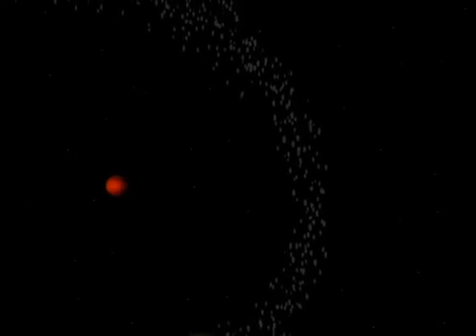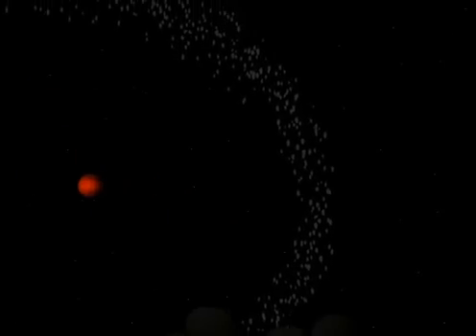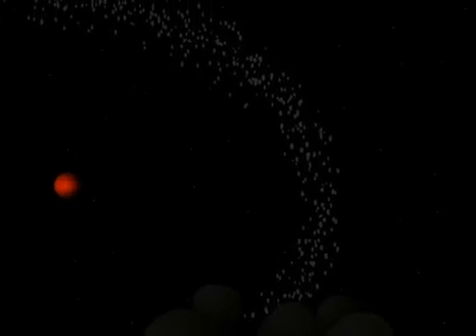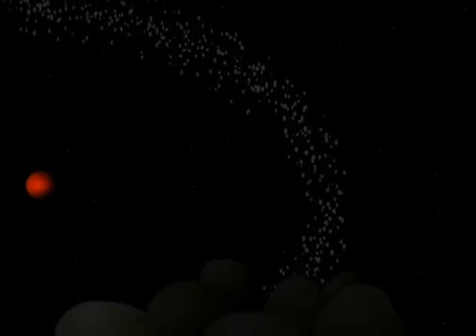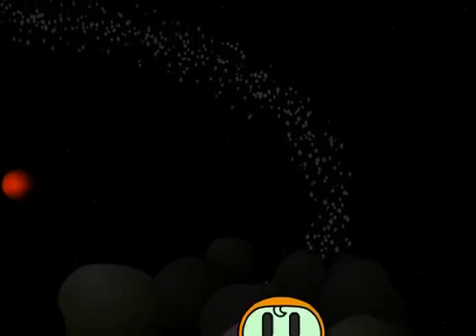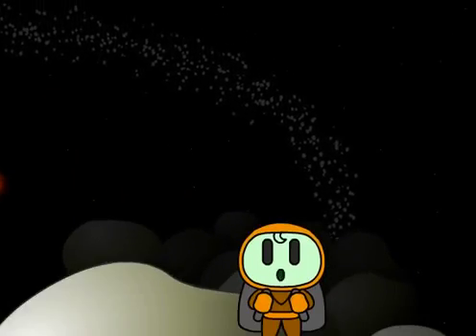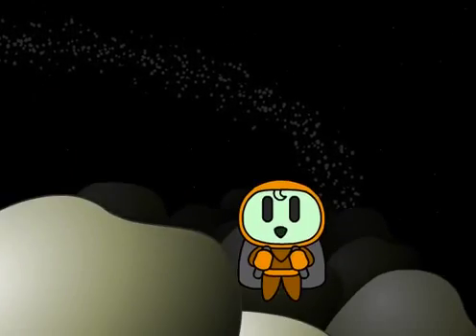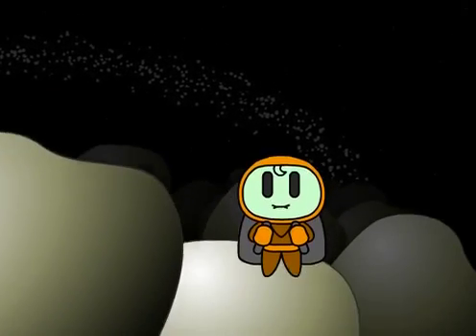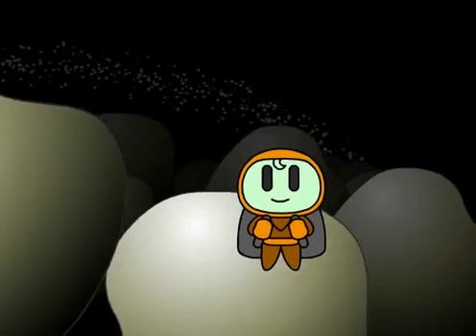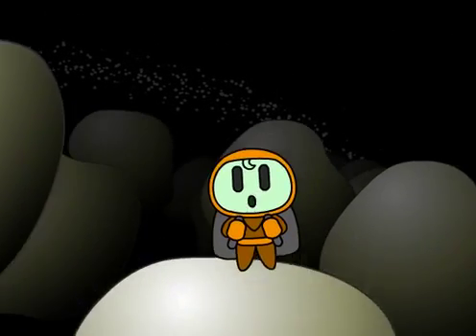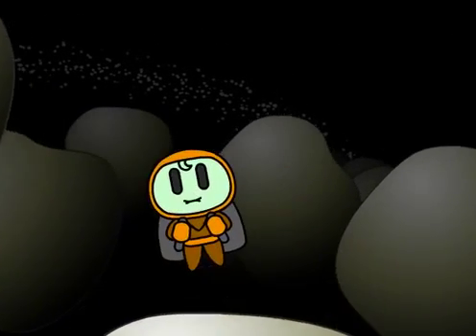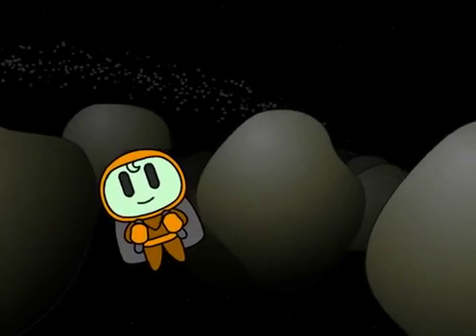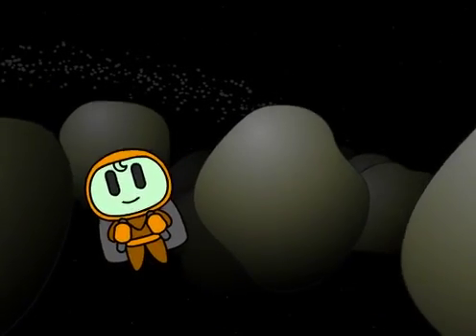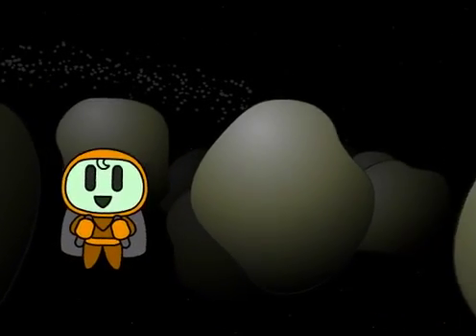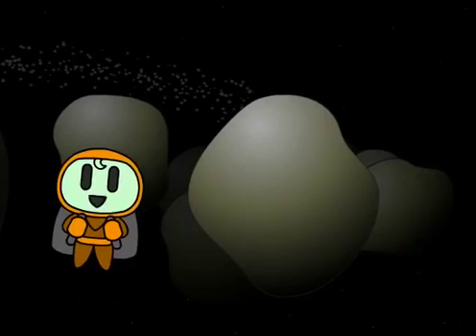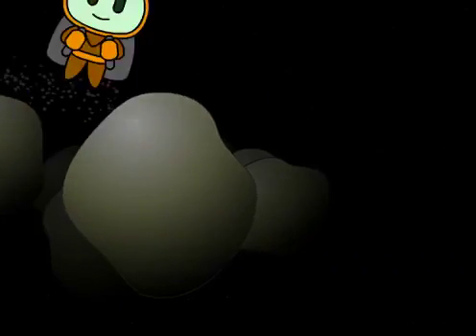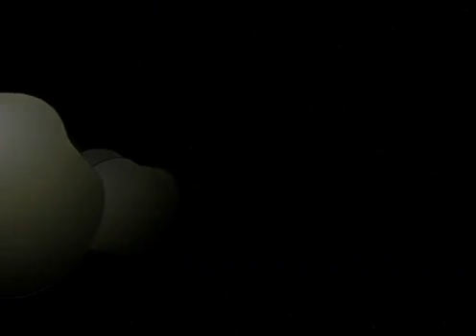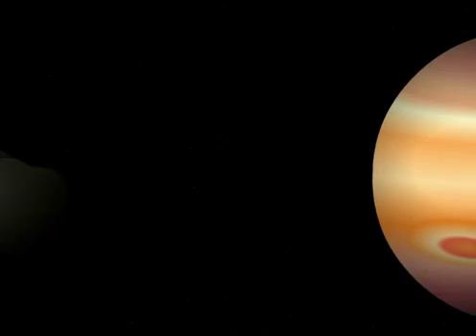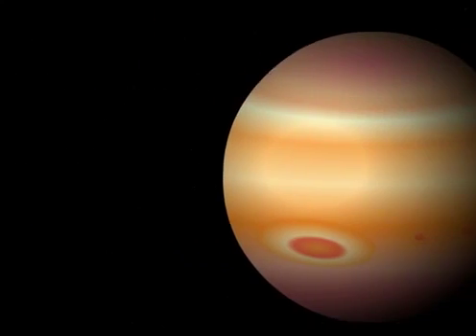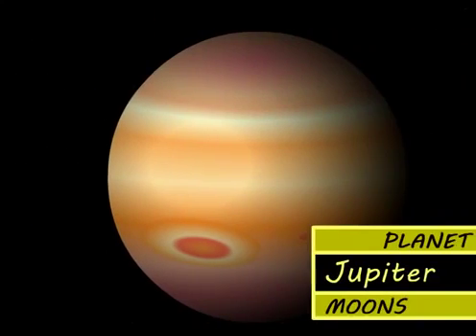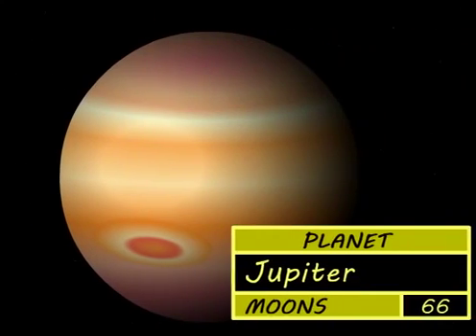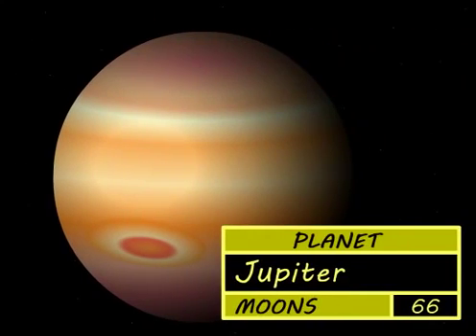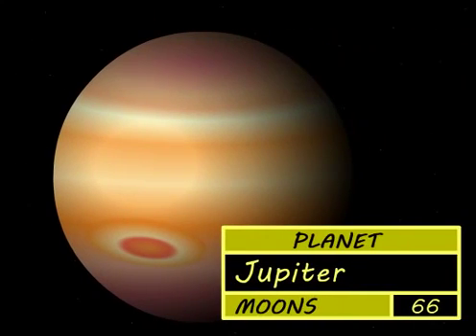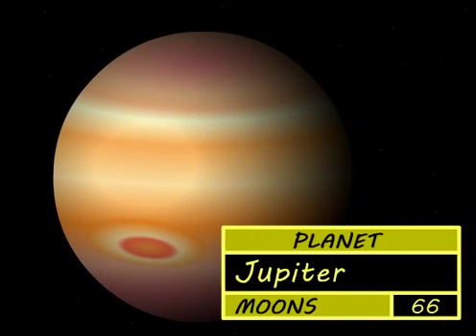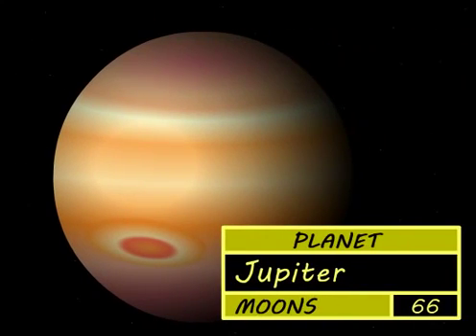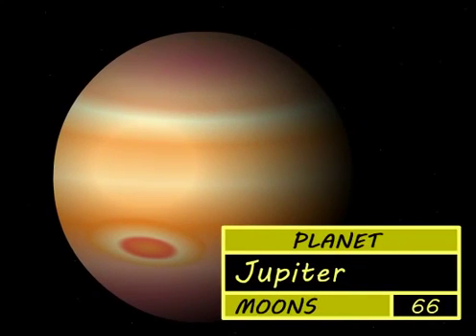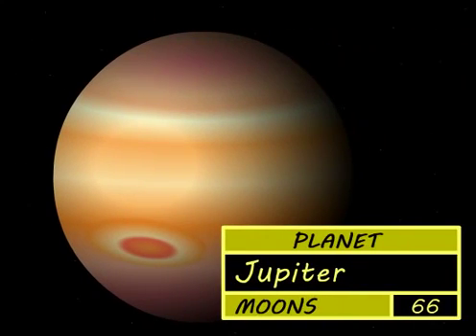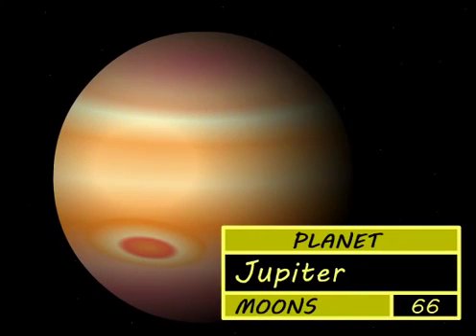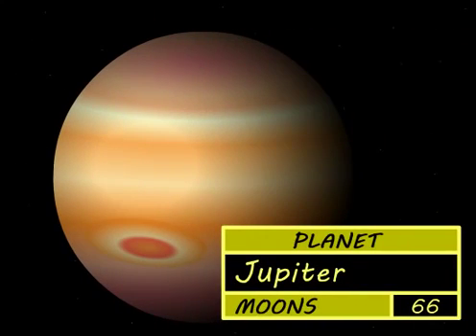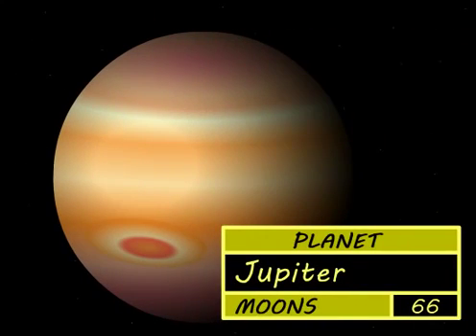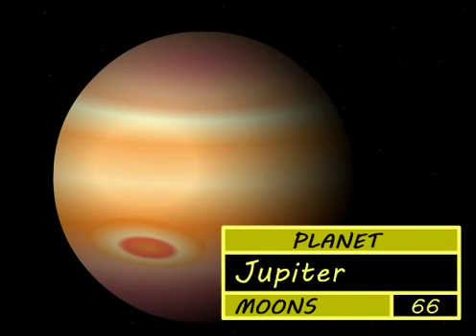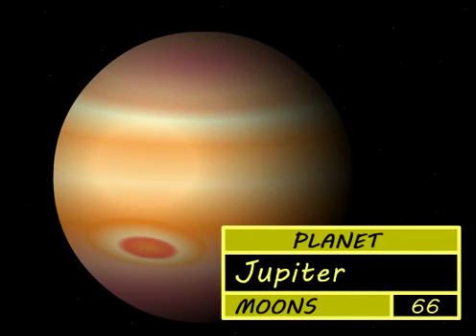Next there is the asteroid belt made of ice and rocks, then there's giant Jupiter with its great big red sparks.